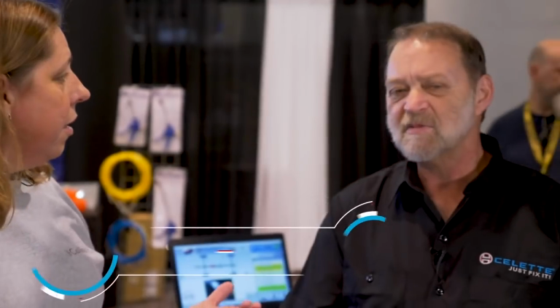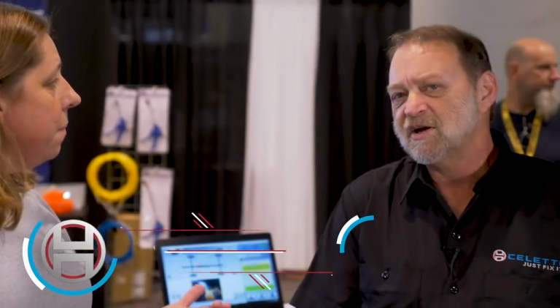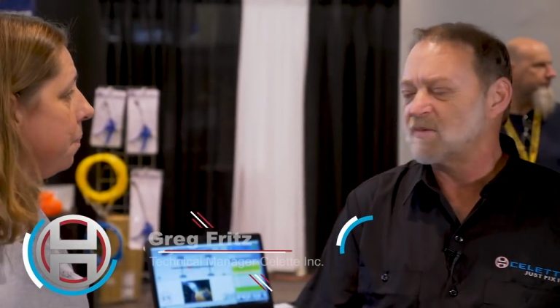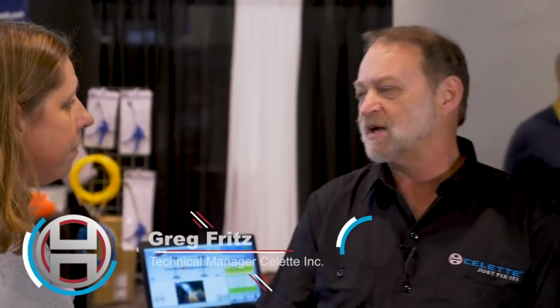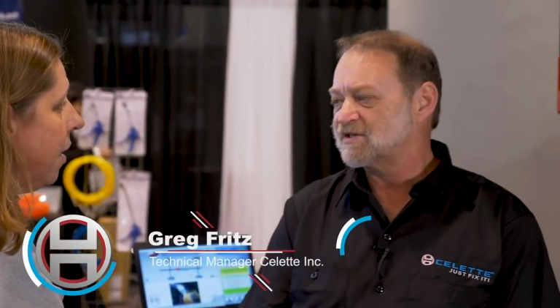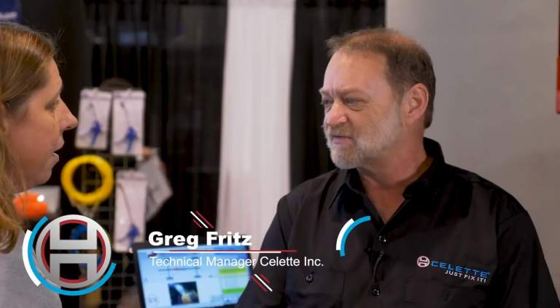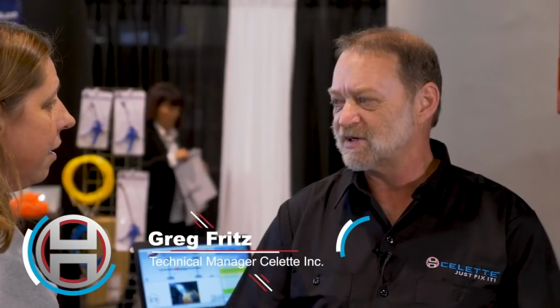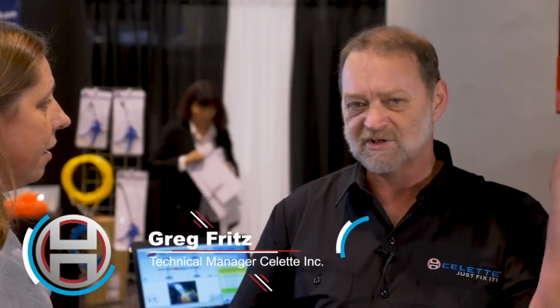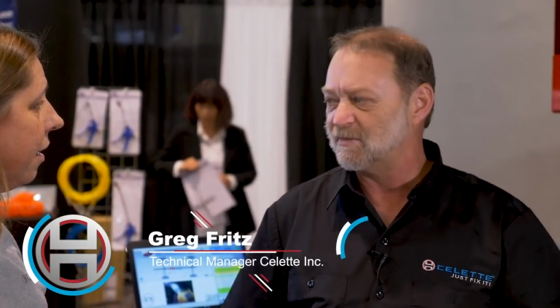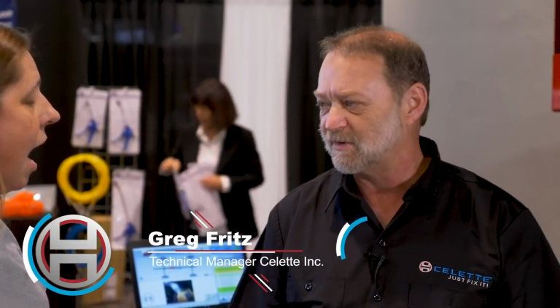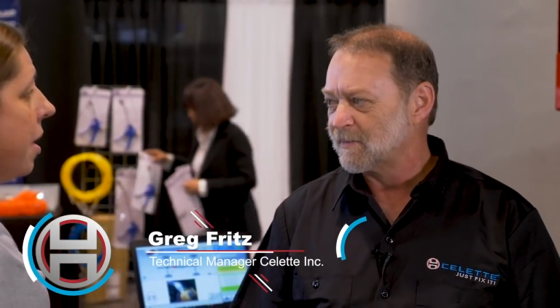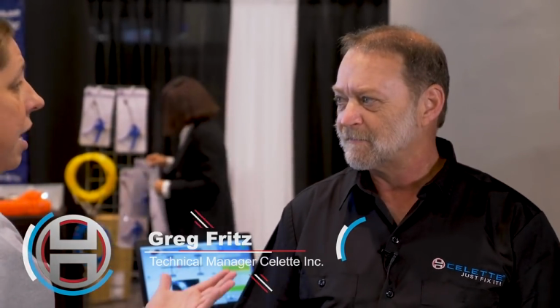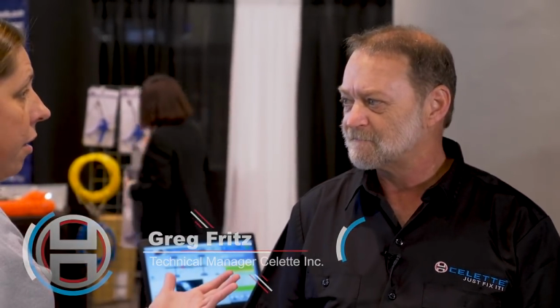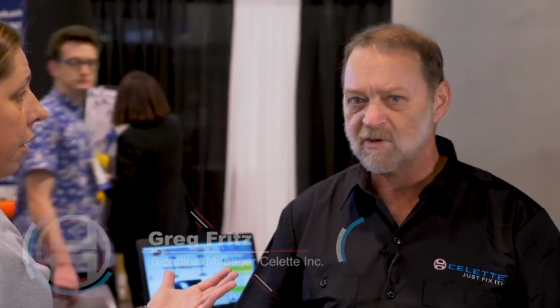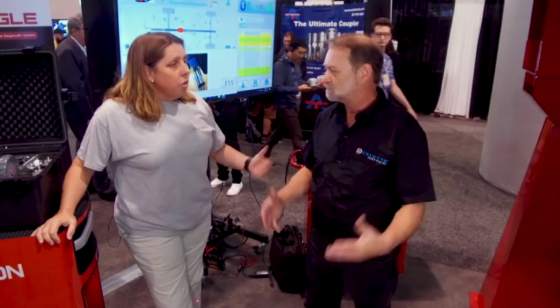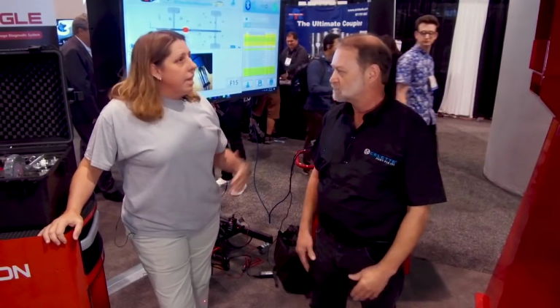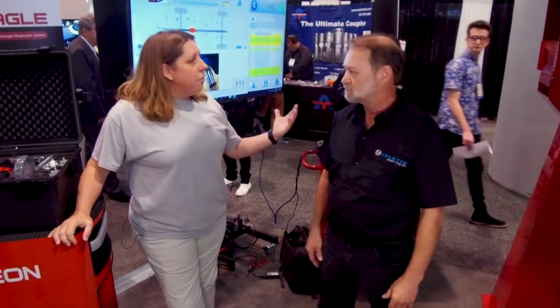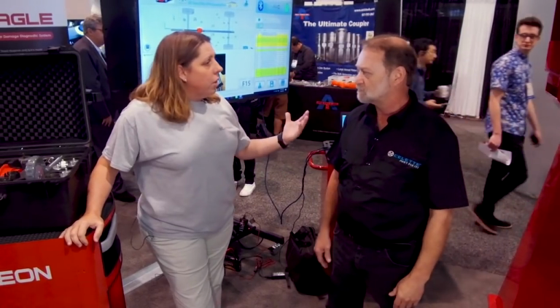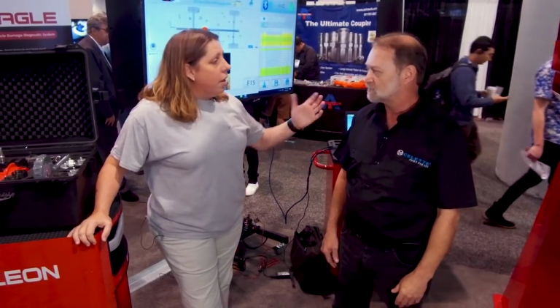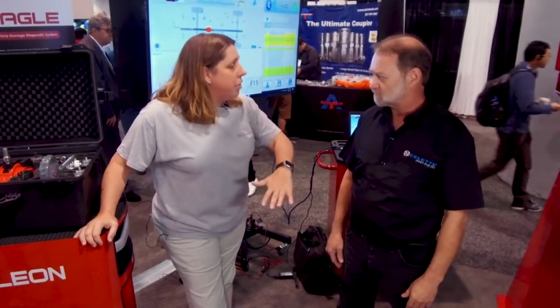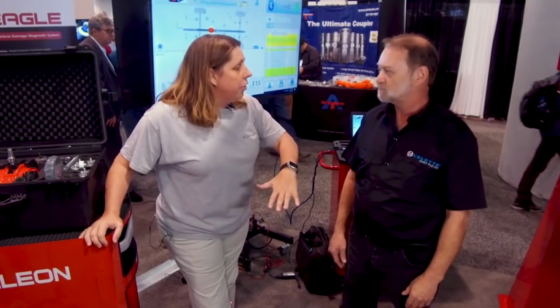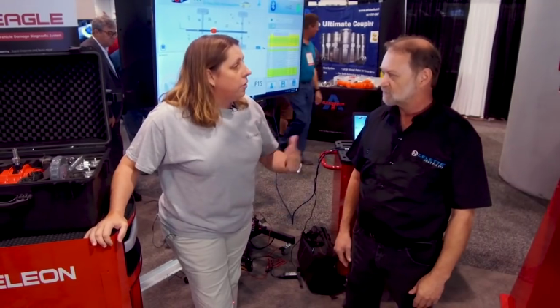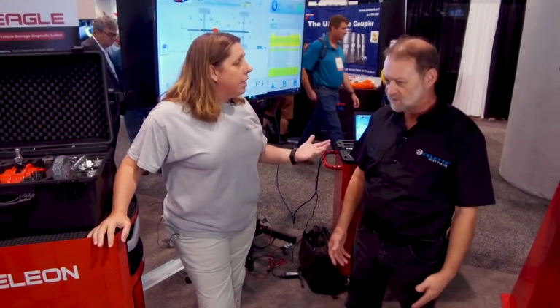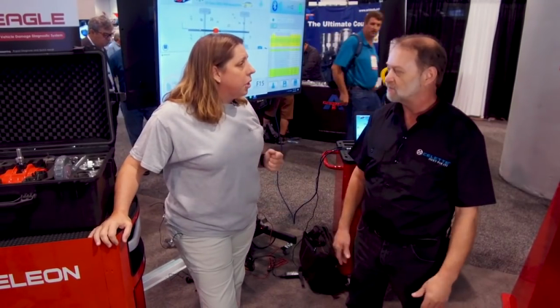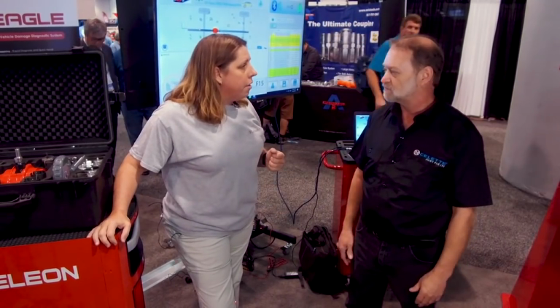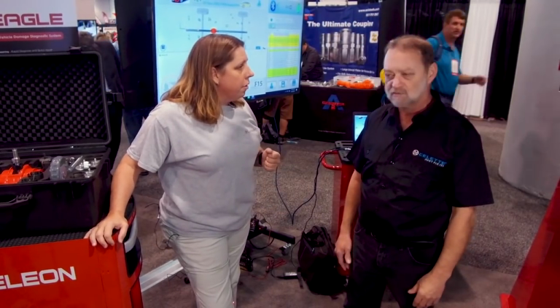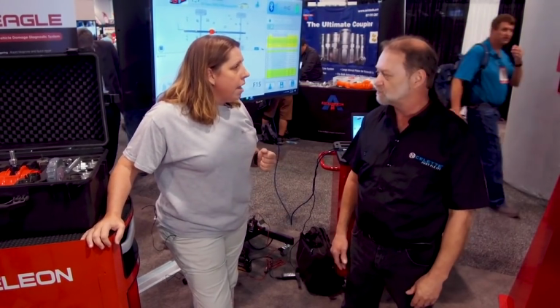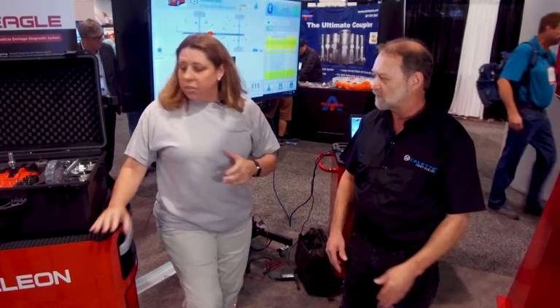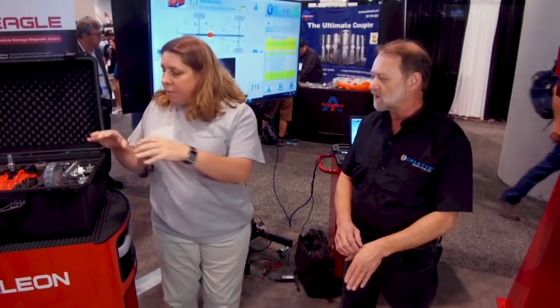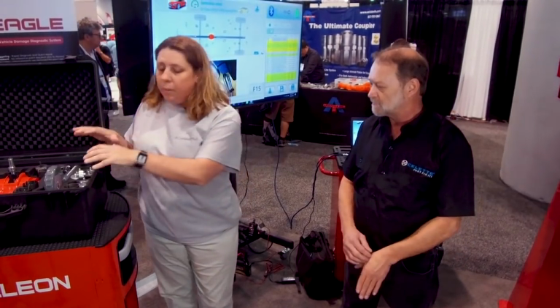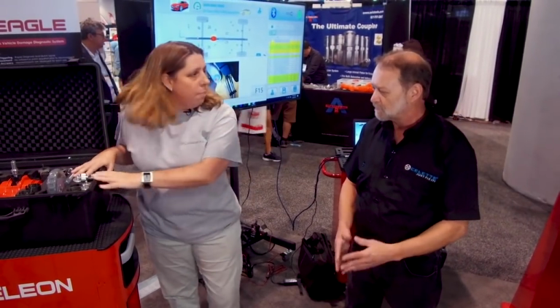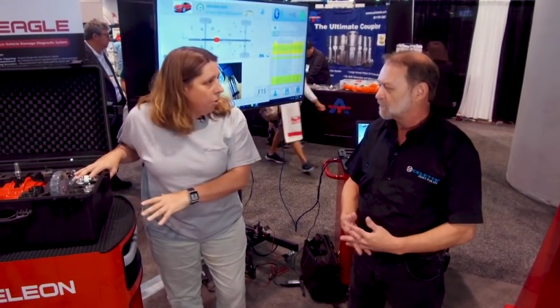You can measure any car in about 10 minutes. It's very simple to set up and you can measure it anywhere — anytime you can get the vehicle up in the air, even if it's down on the ground. Leveling isn't required. No leveling is required. The system is completely portable.